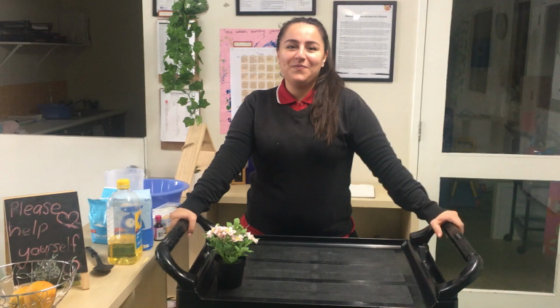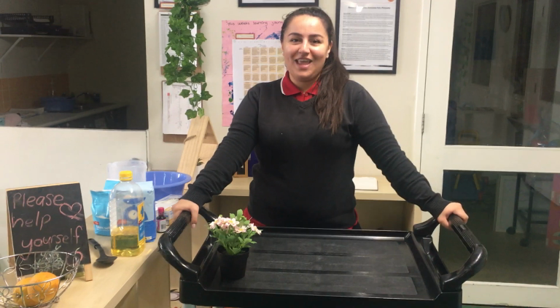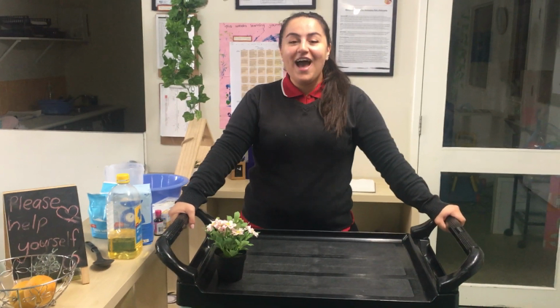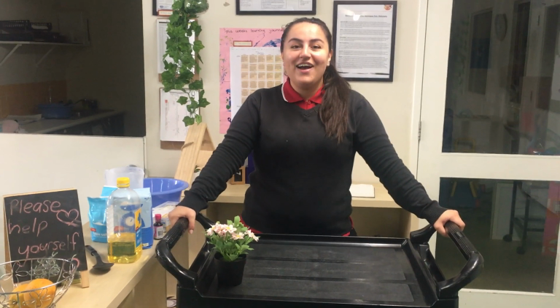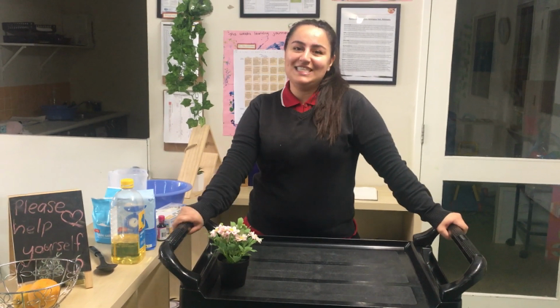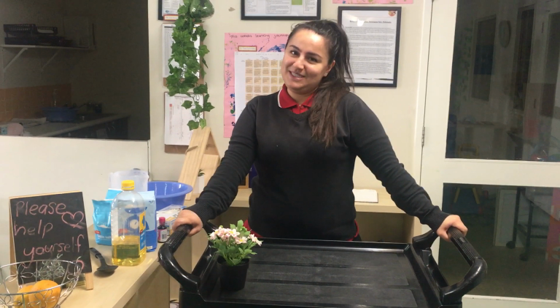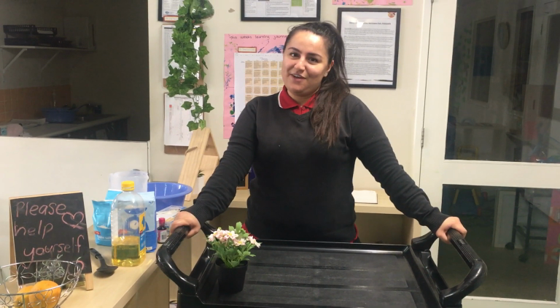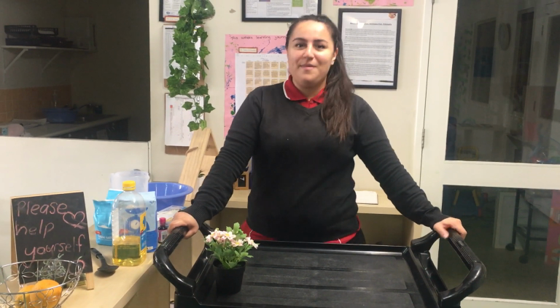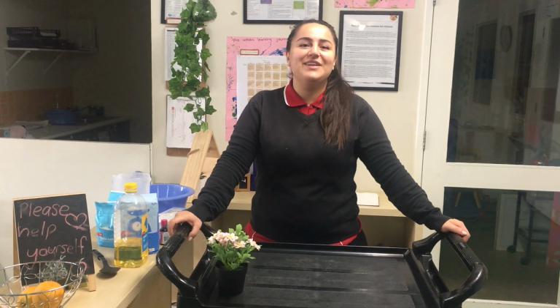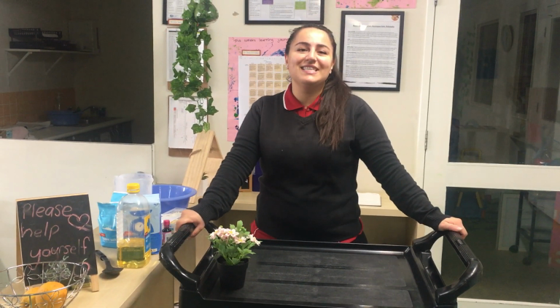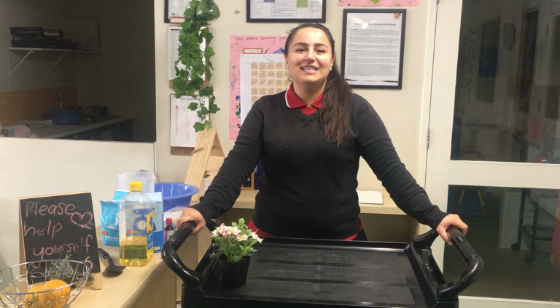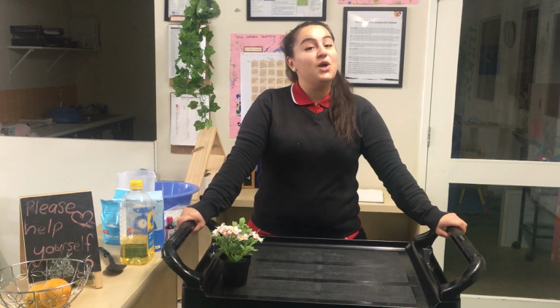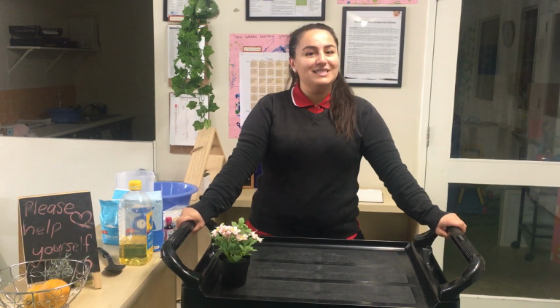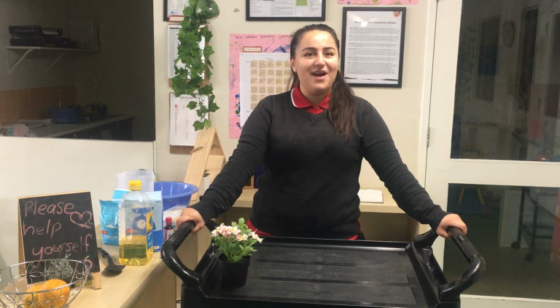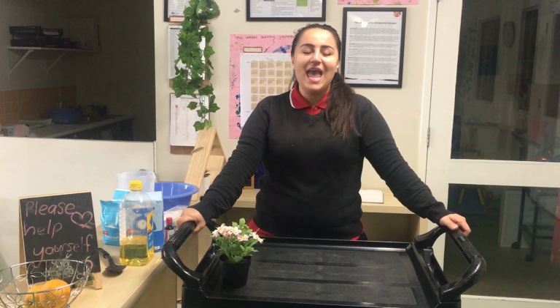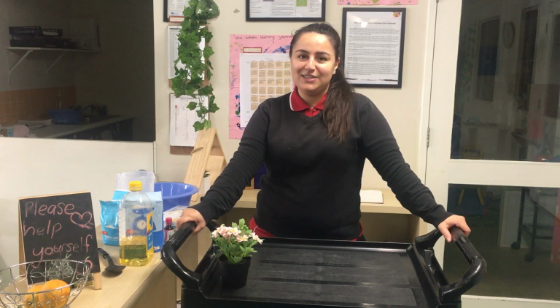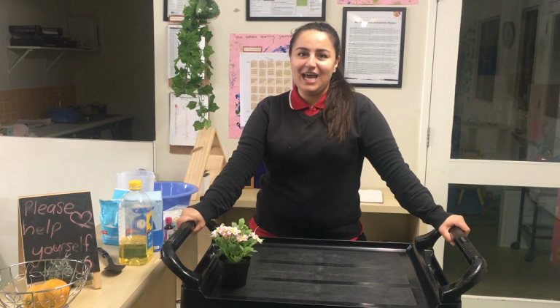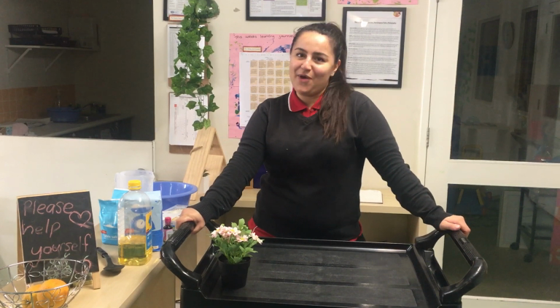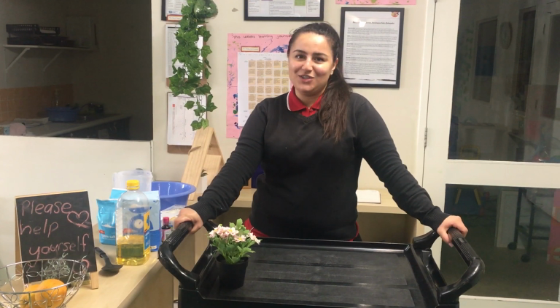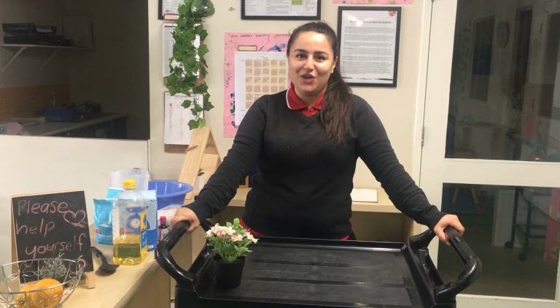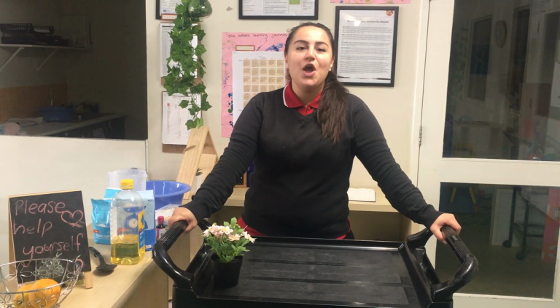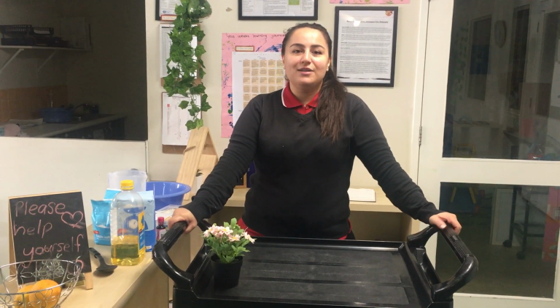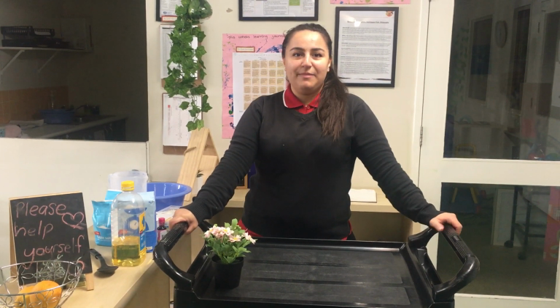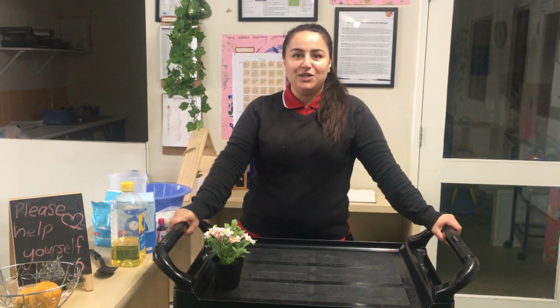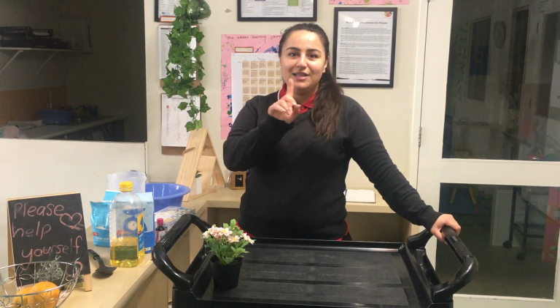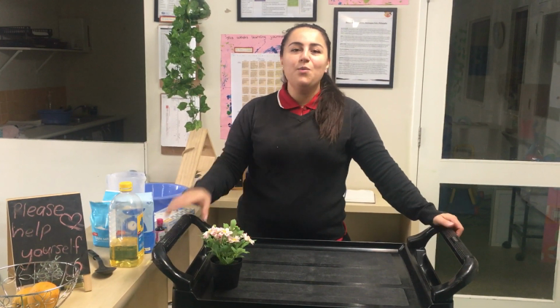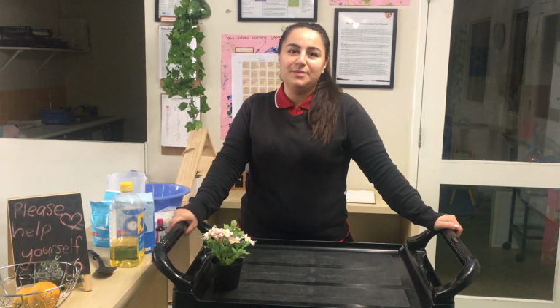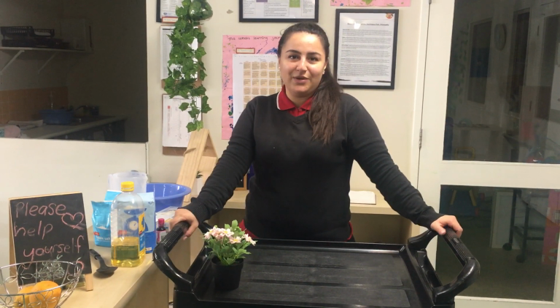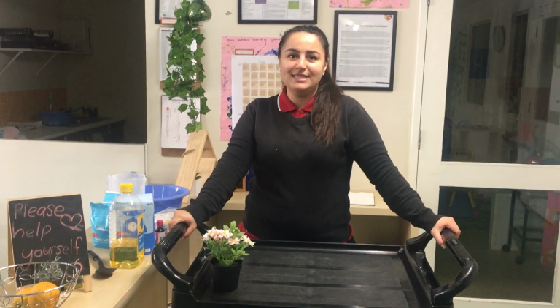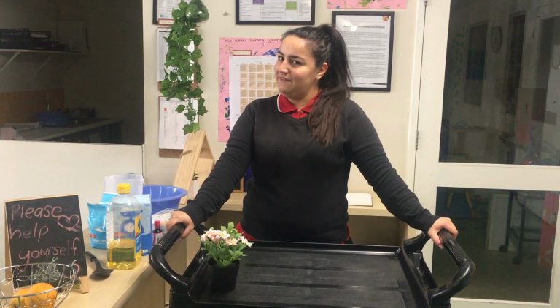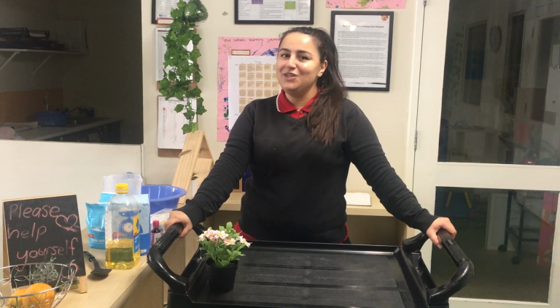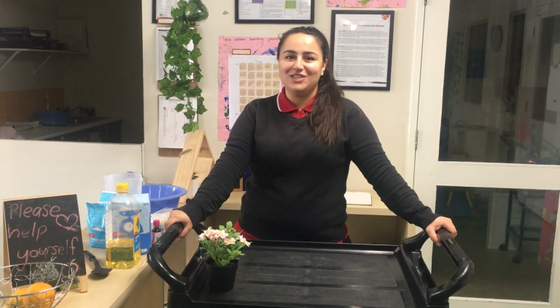Hi guys, it's Miss Merna from Bambino's Kindergarten at Horn & Zipal, and today I'm going to show you how to make playdough at home with simple ingredients that you can find in your kitchen.